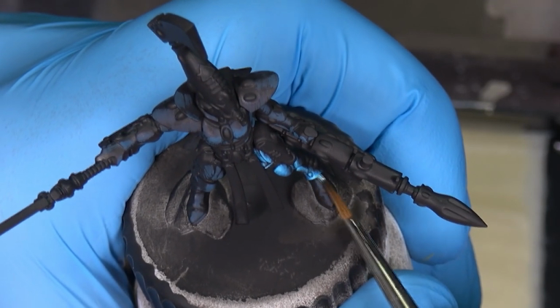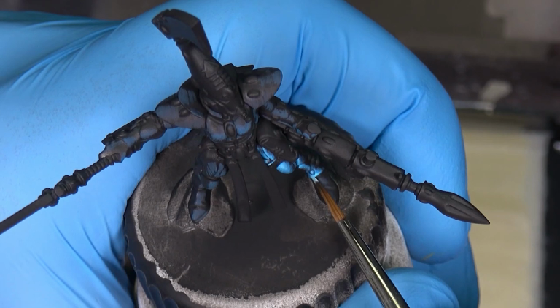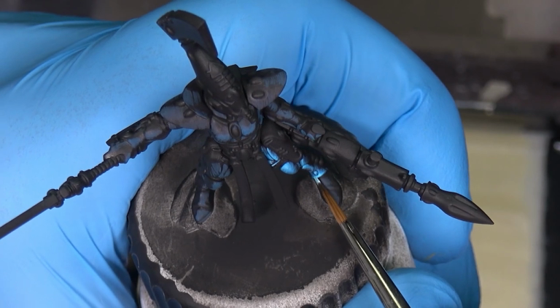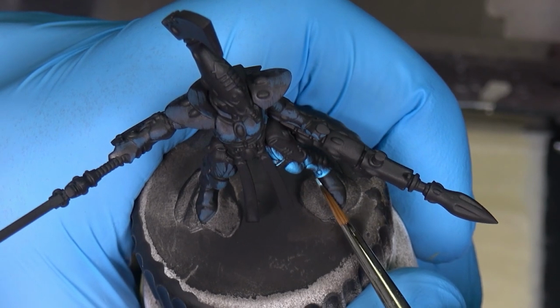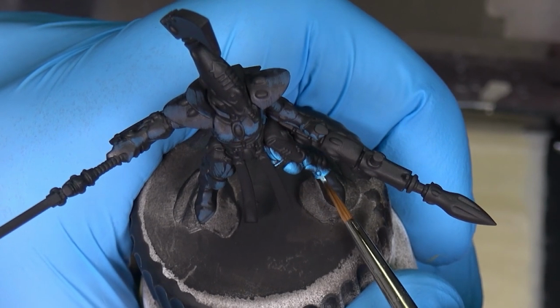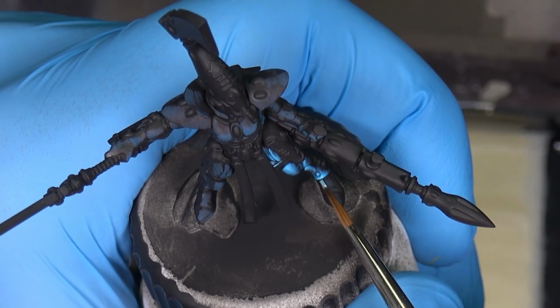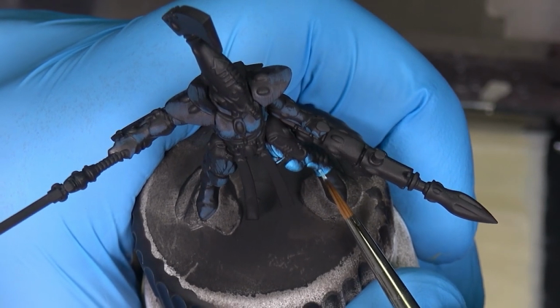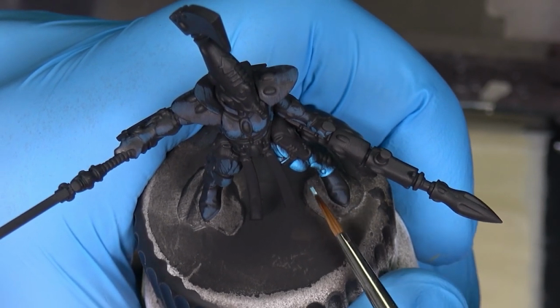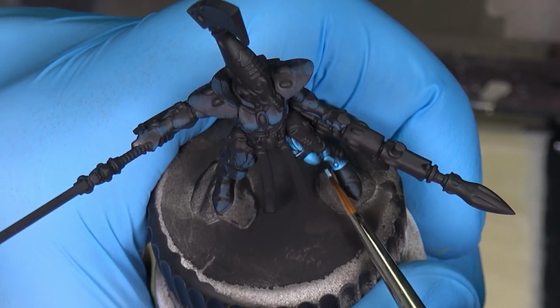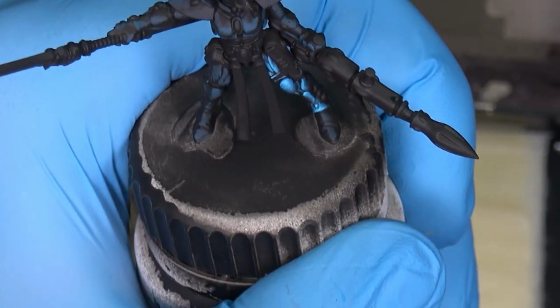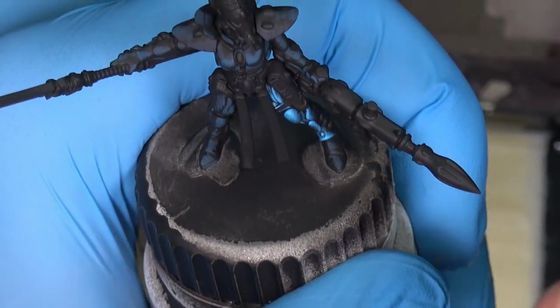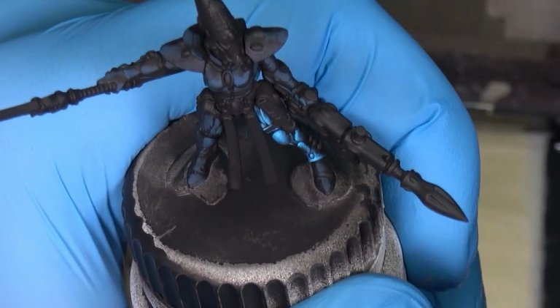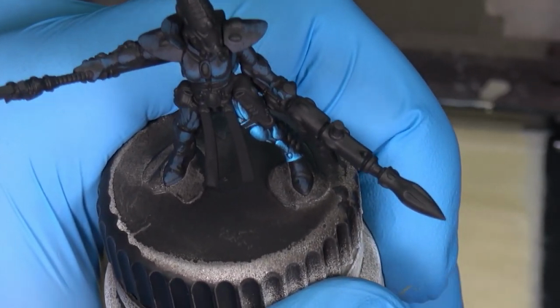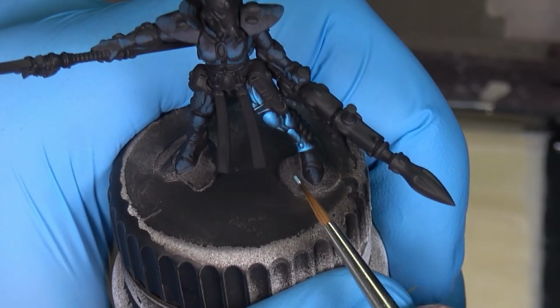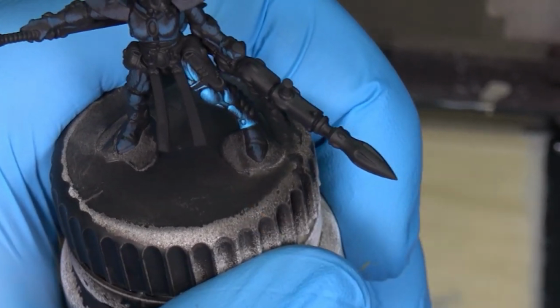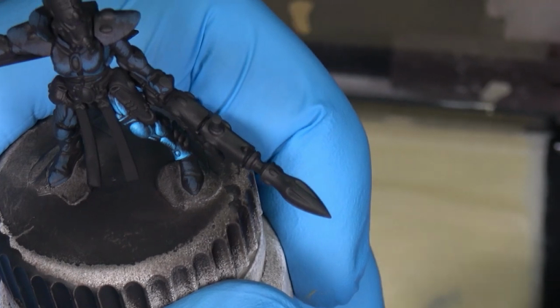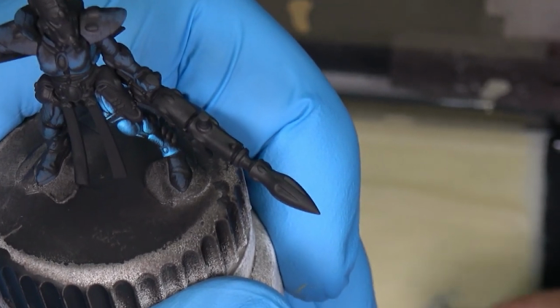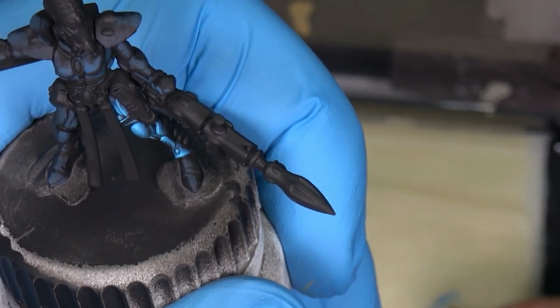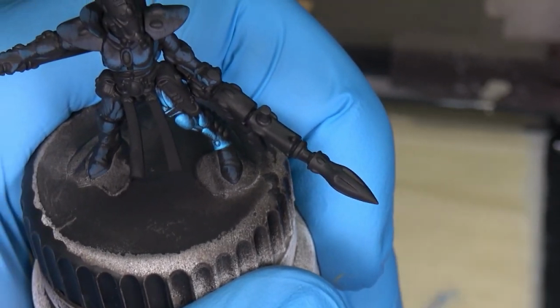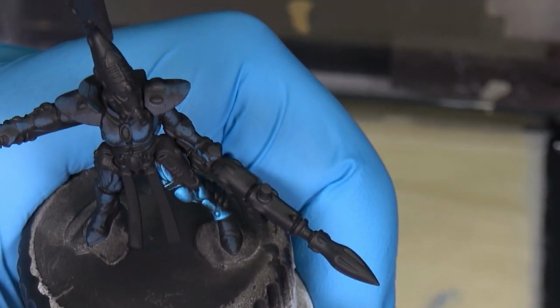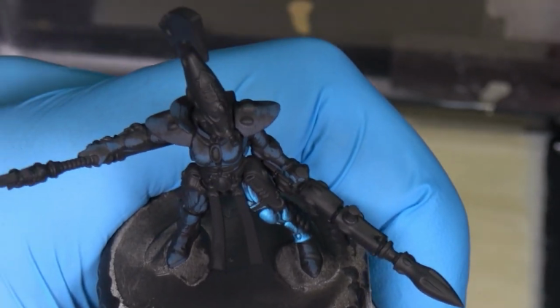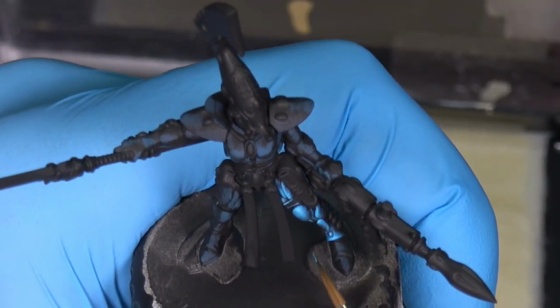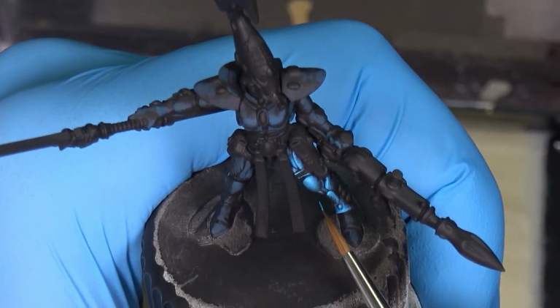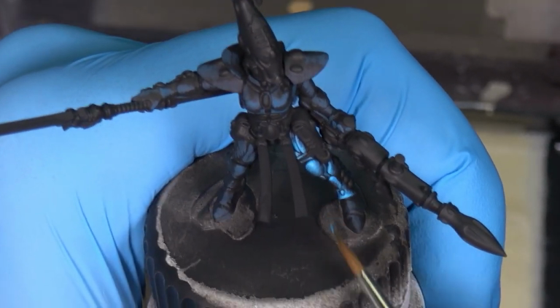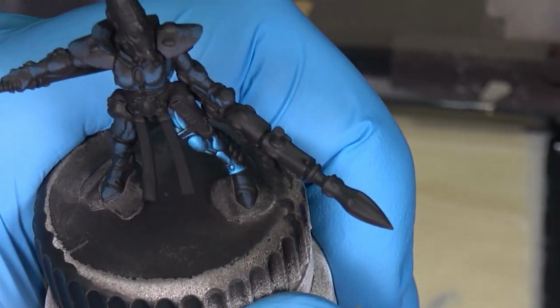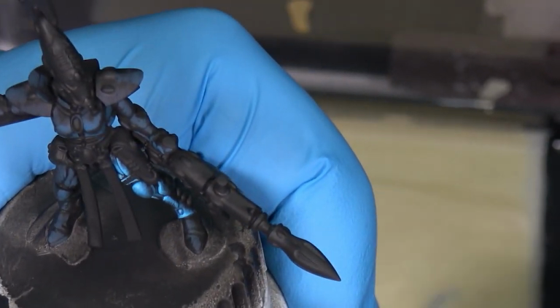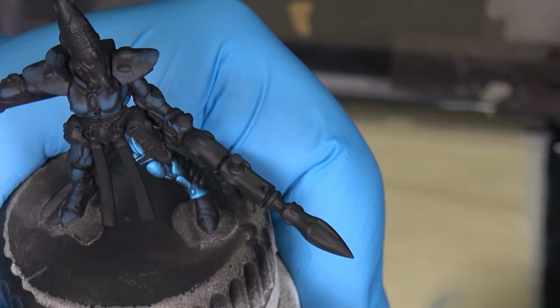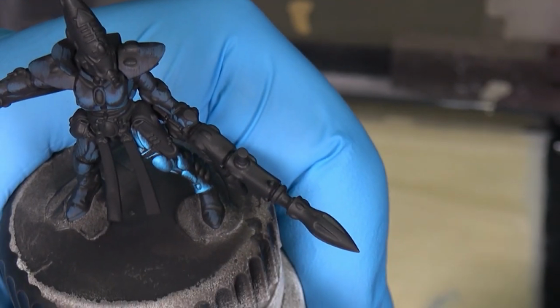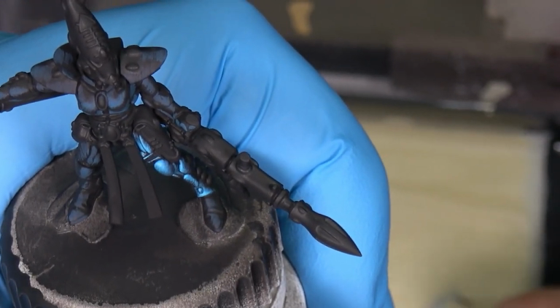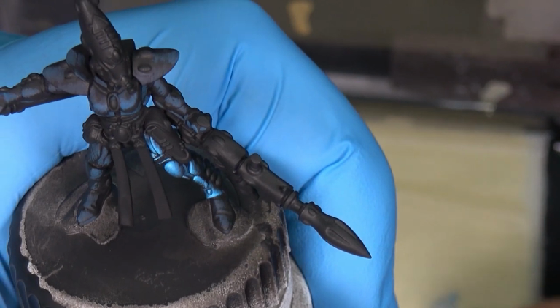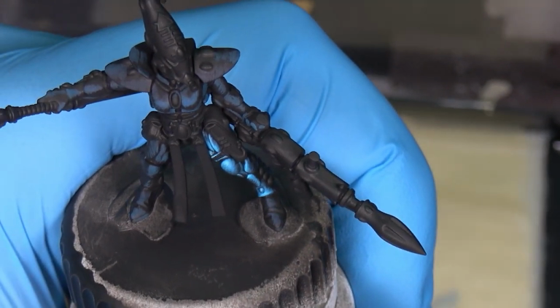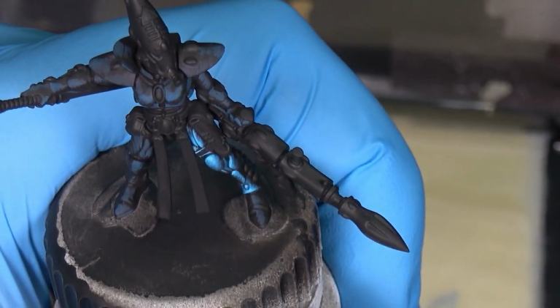All right, let's finish the leg. I will leave the foot for later because it's a different shape than the other parts of the armor.